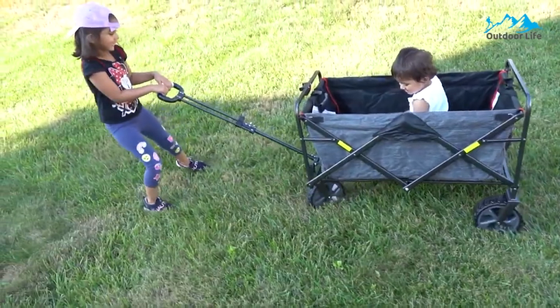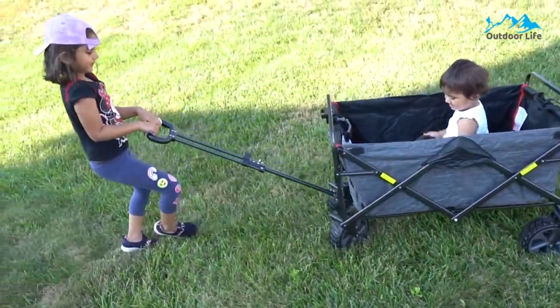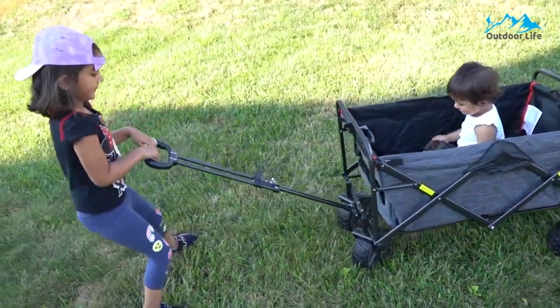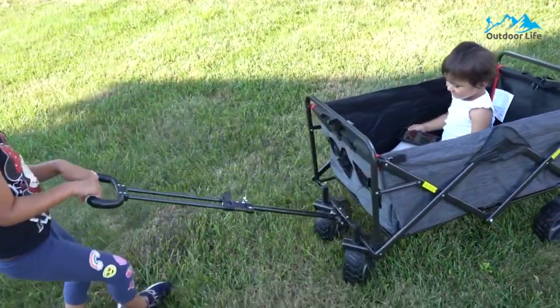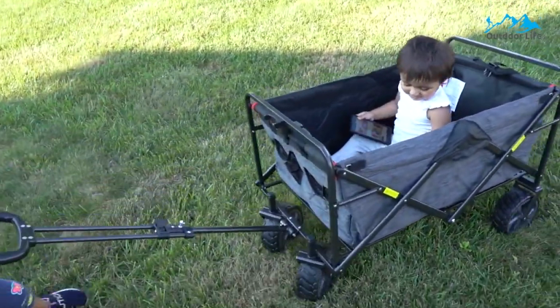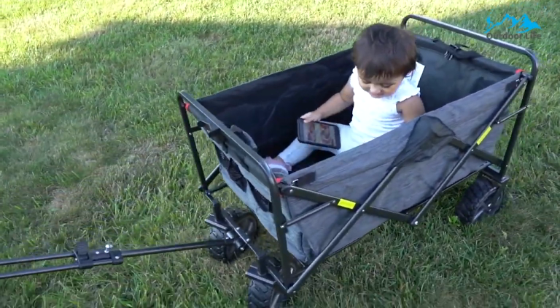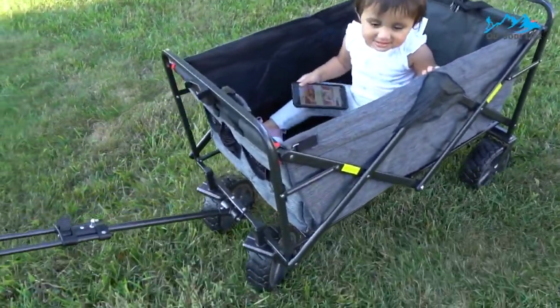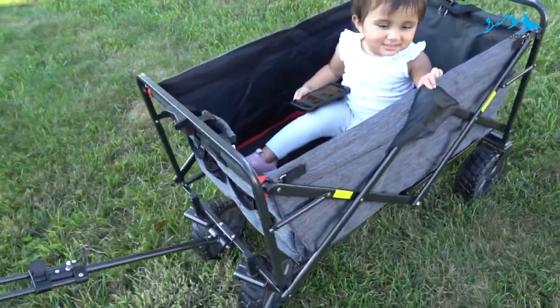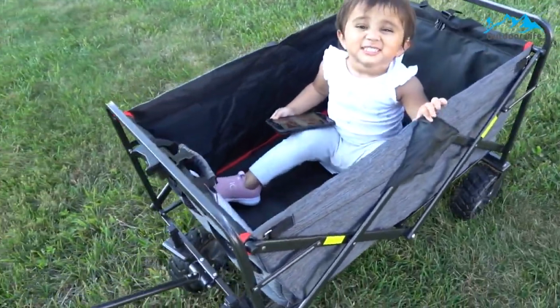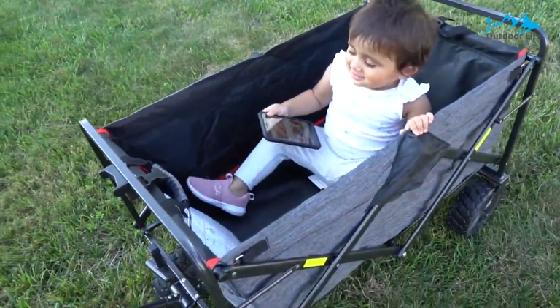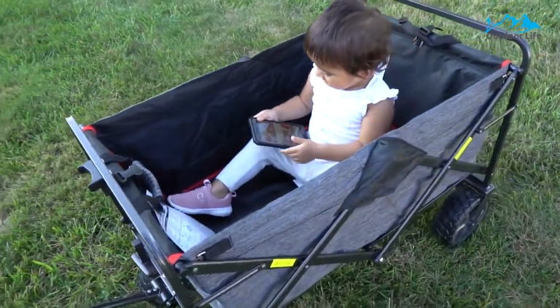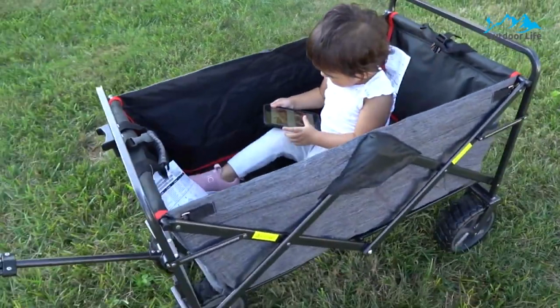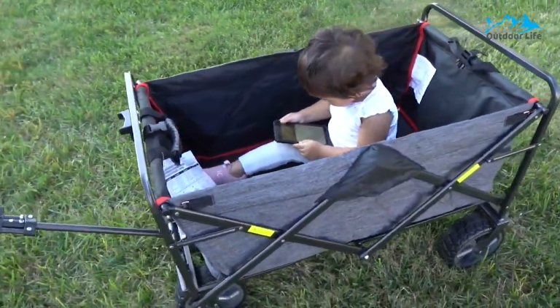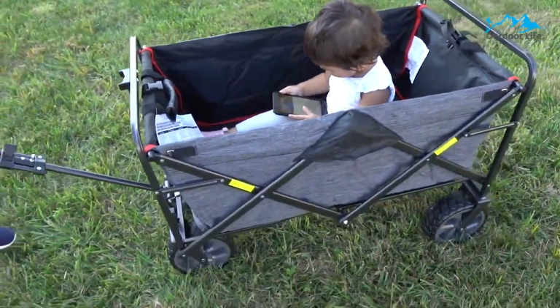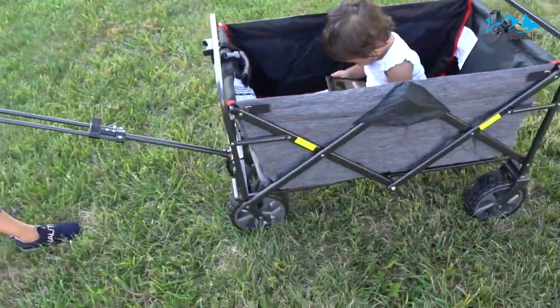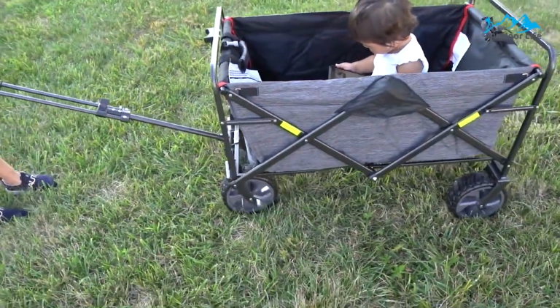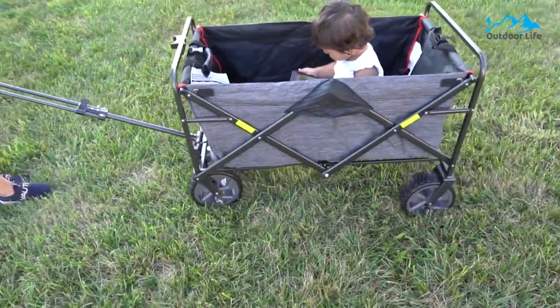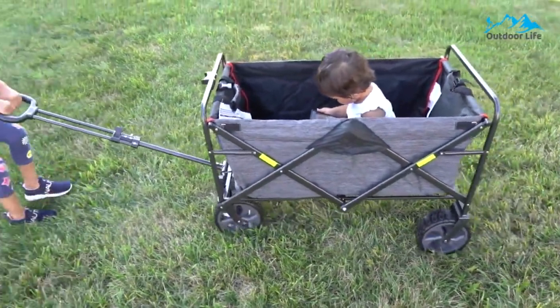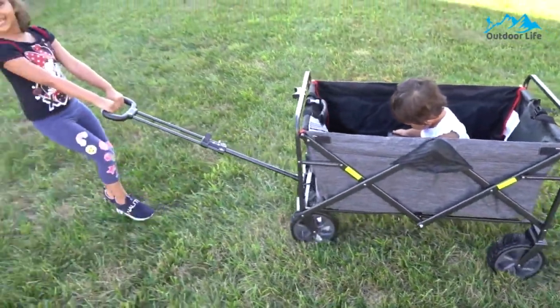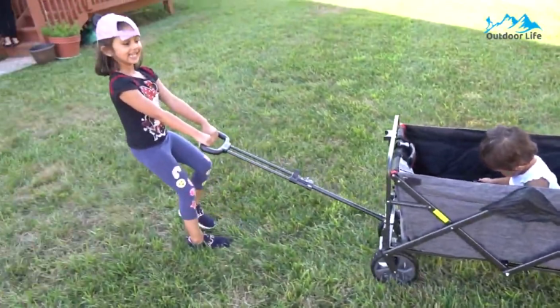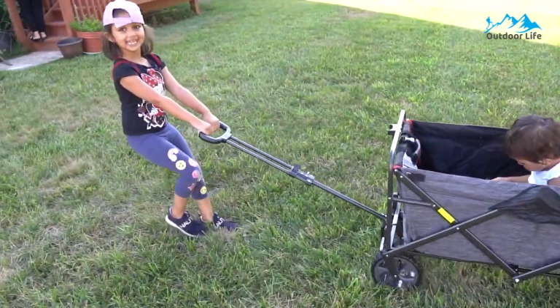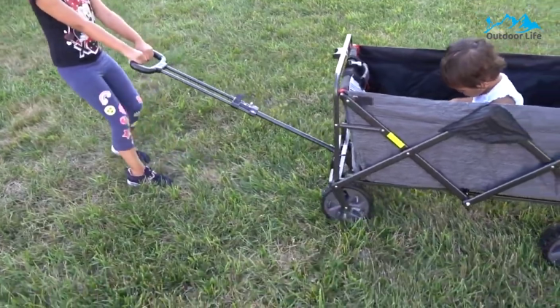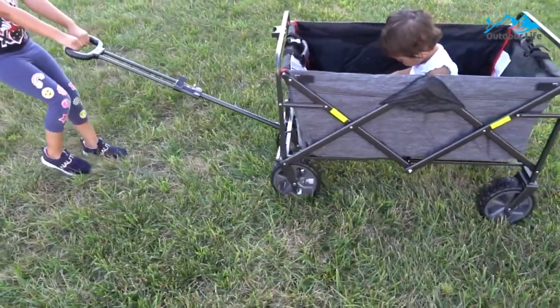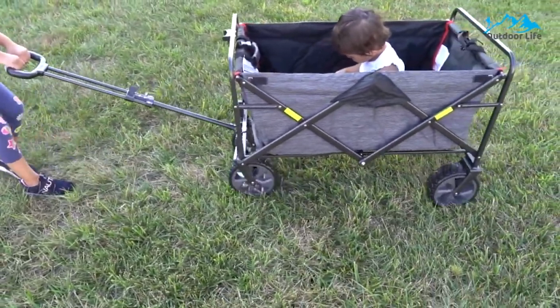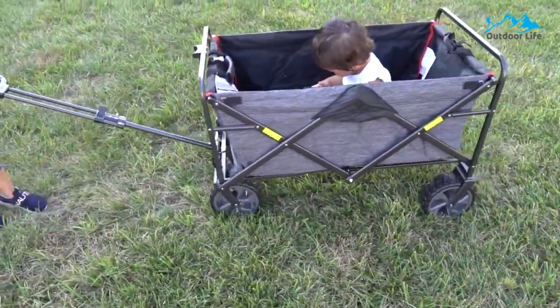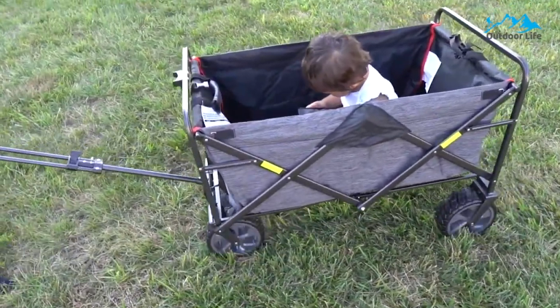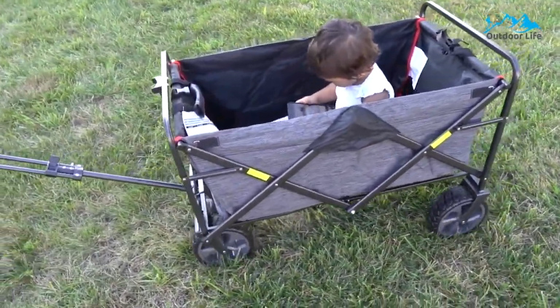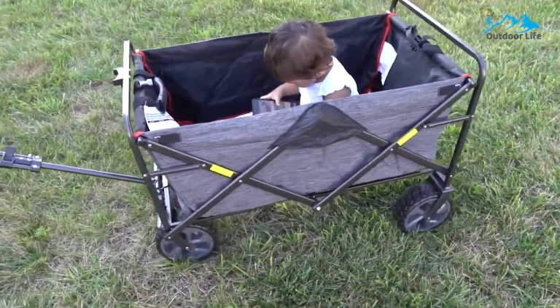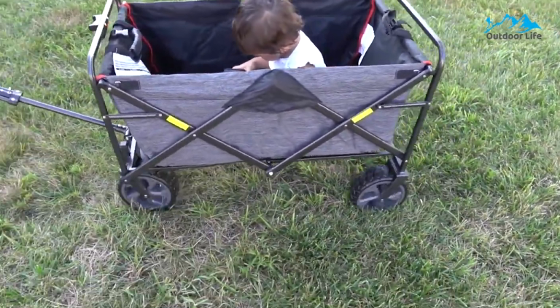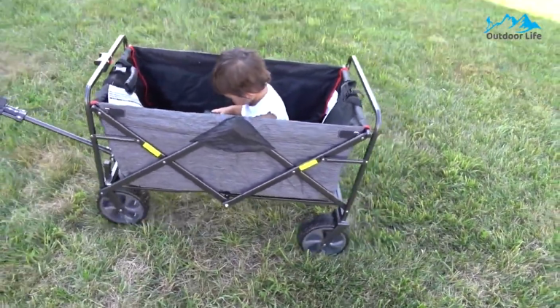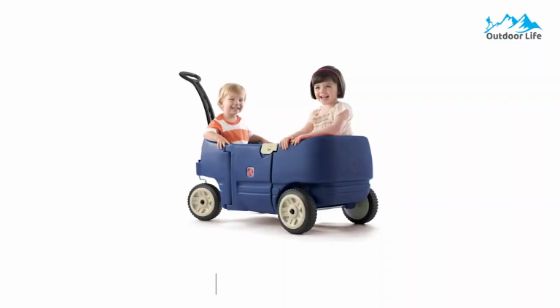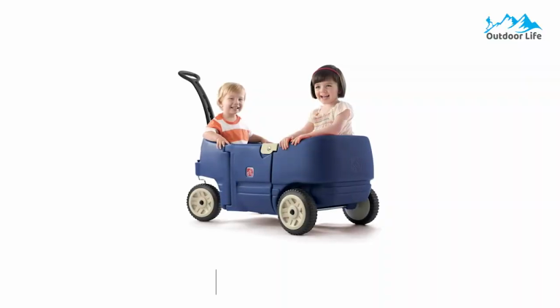It is perfect for hauling gear to outdoor sporting events, concerts, and trips to the park or beach, and is excellent for use around the house. The wagon comes fully assembled — open and go — which is great if you hate the hassle of putting things together when they arrive.